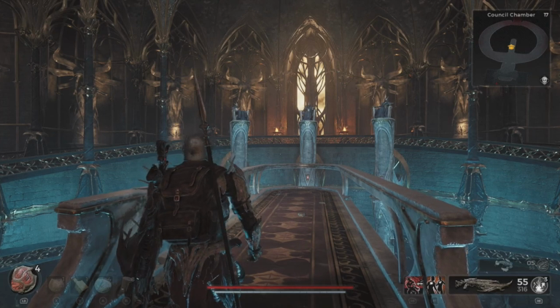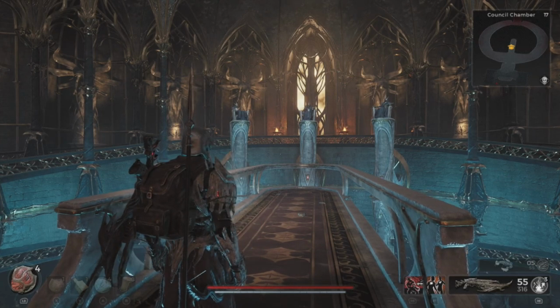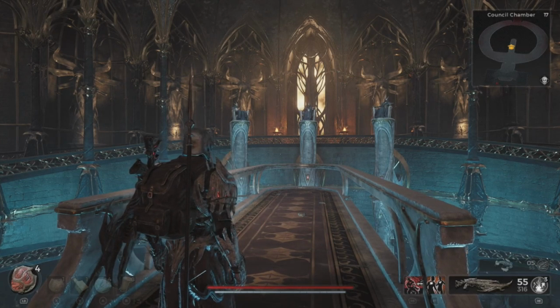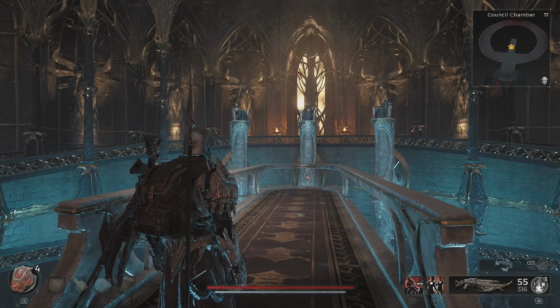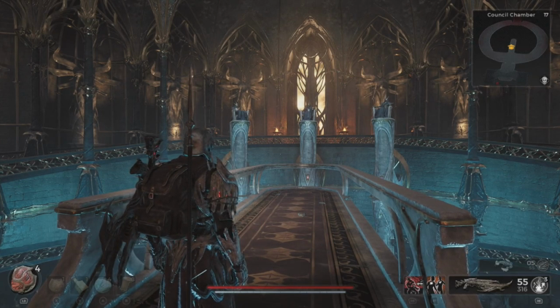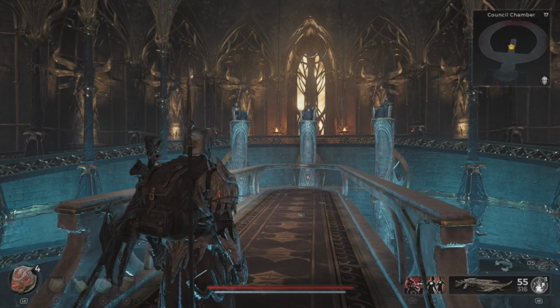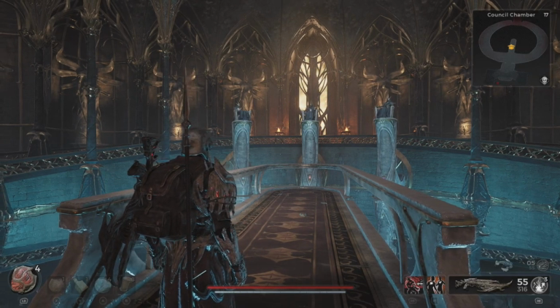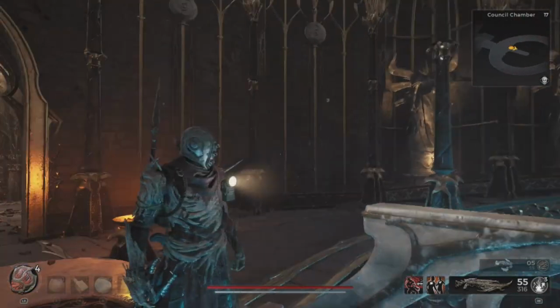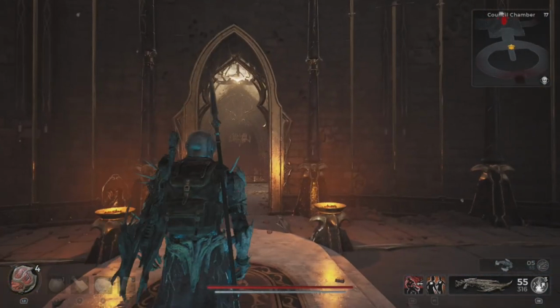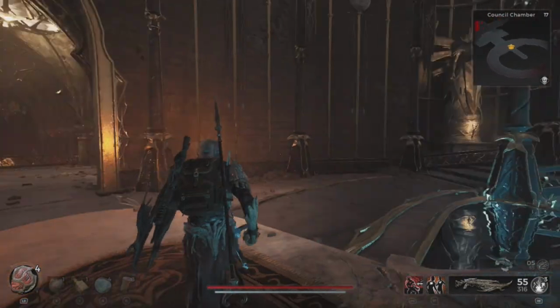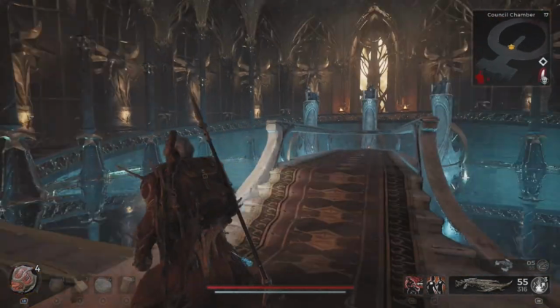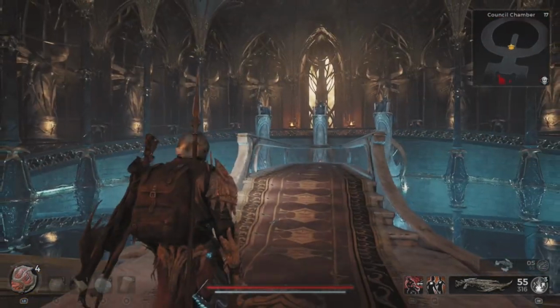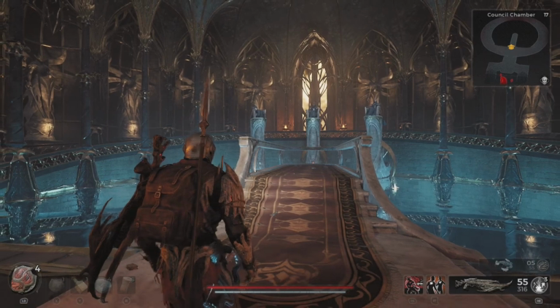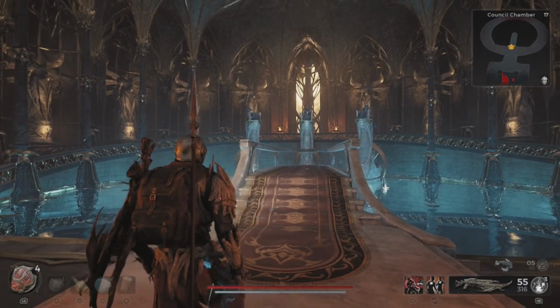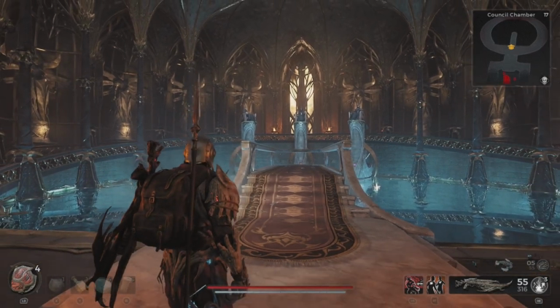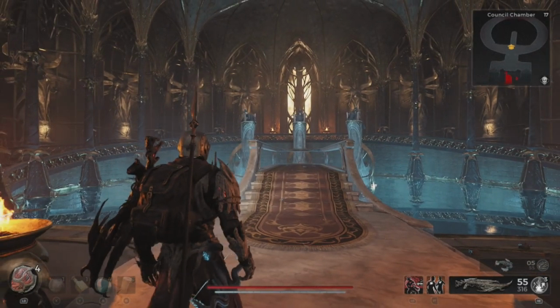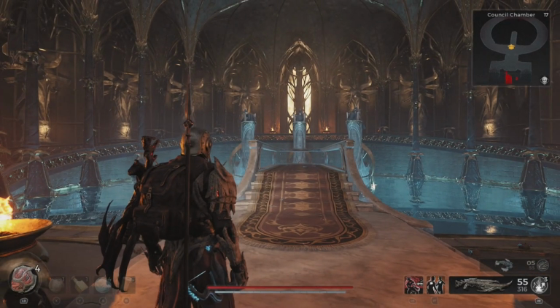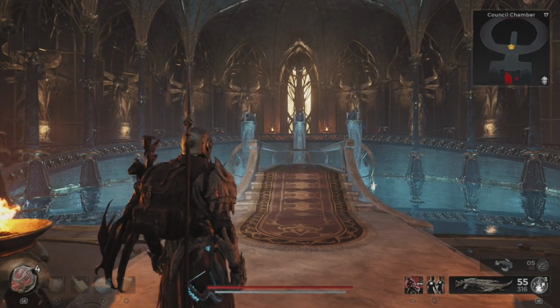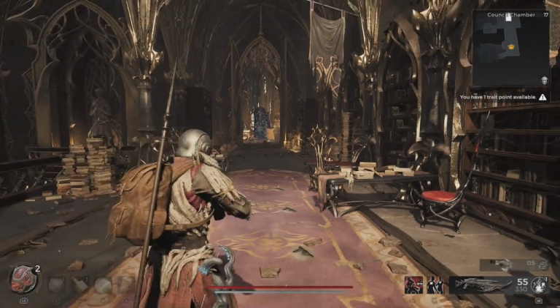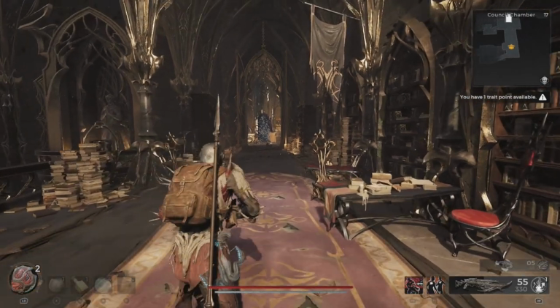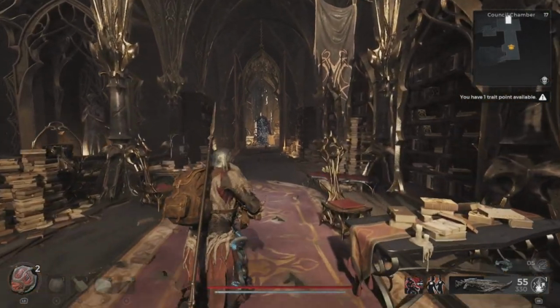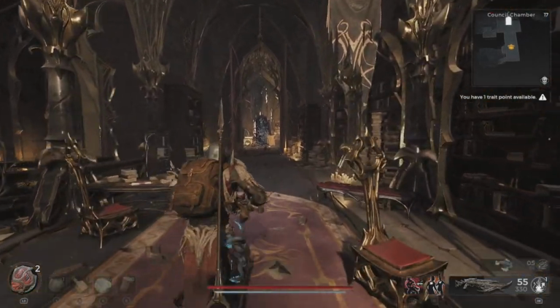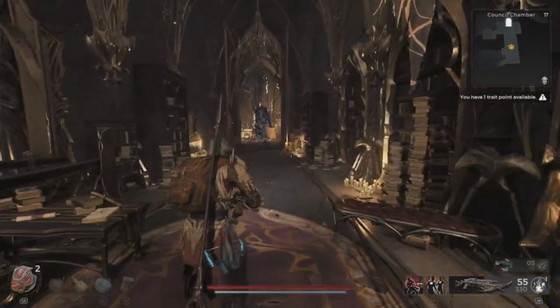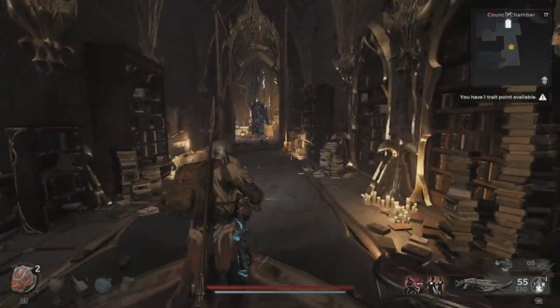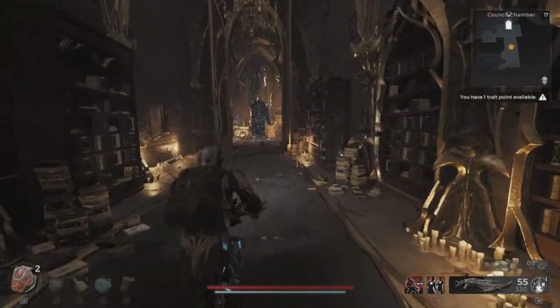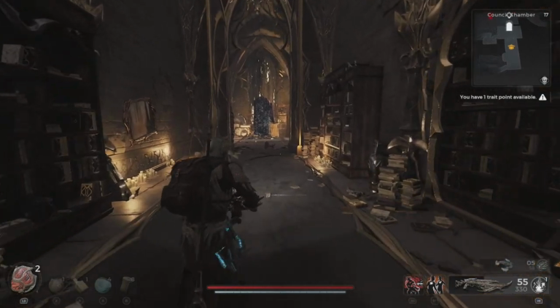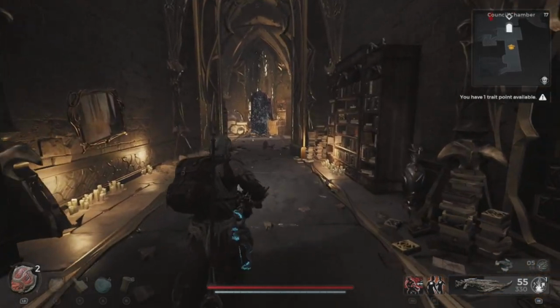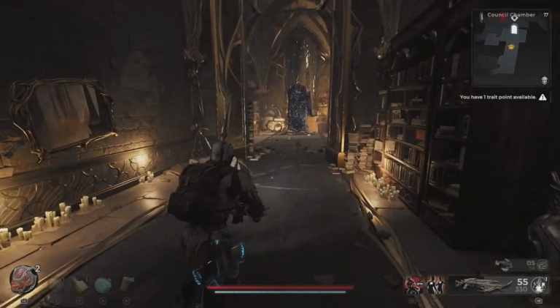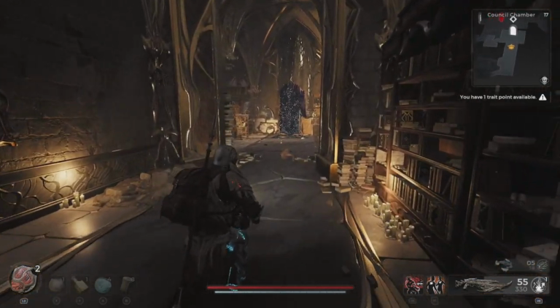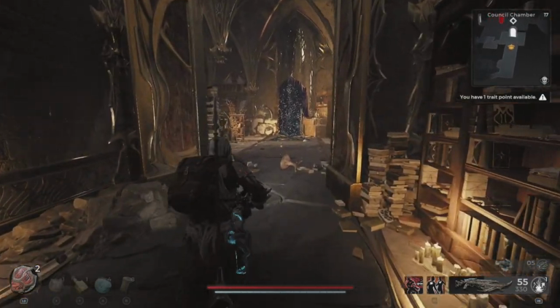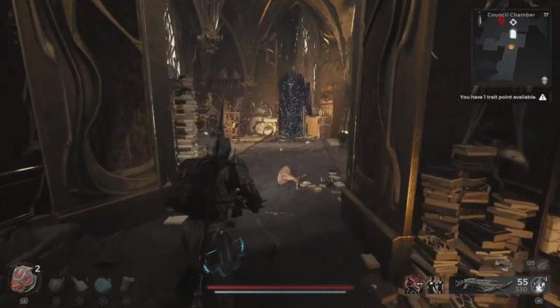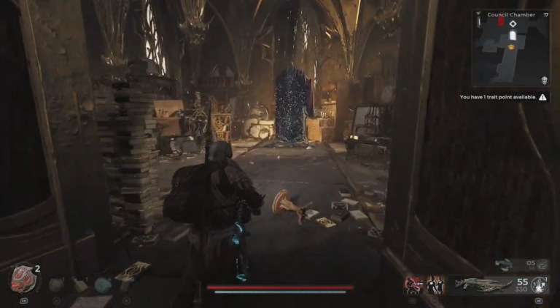The first thing you'll need to do is find the council chambers in Lawson. You're going to help these three solve the murder of the king, sort of. After you talk to them, go and fight your way through the council chamber zone until you find this black mirror.